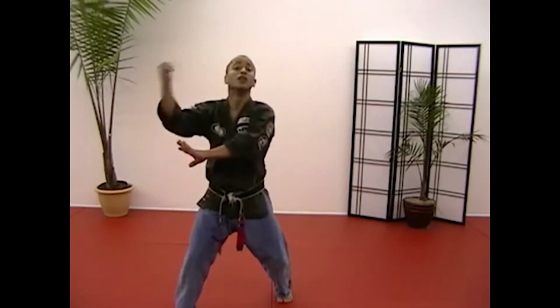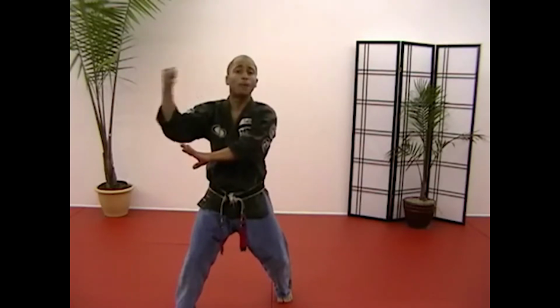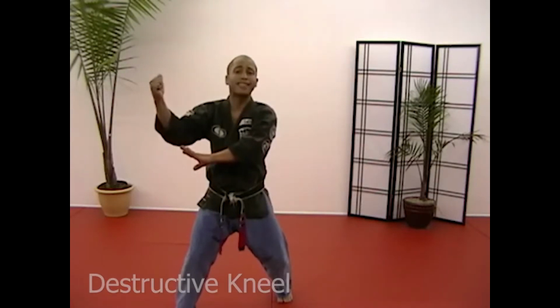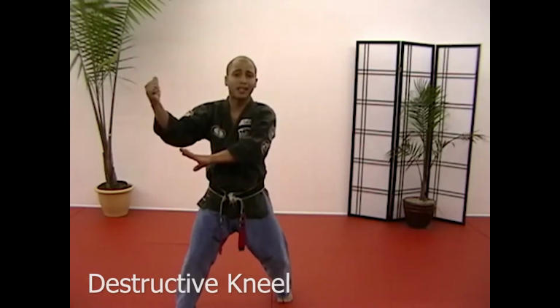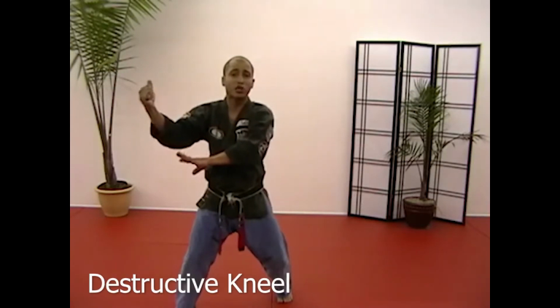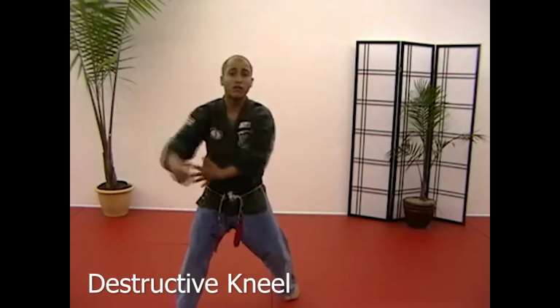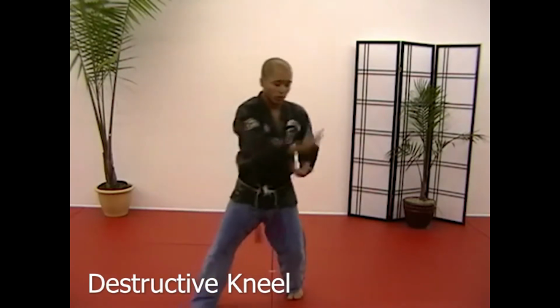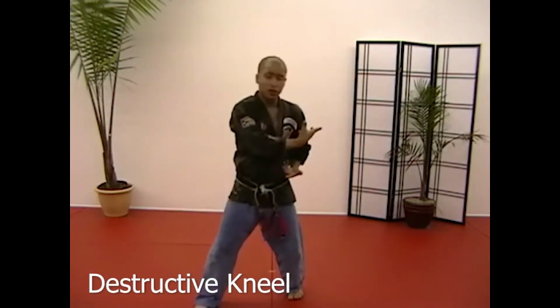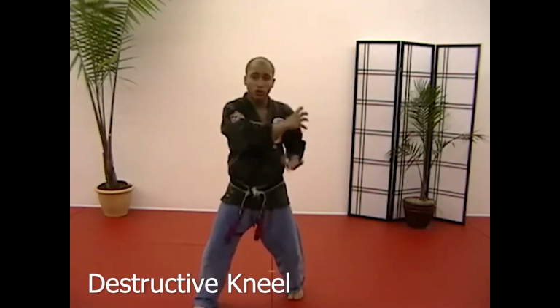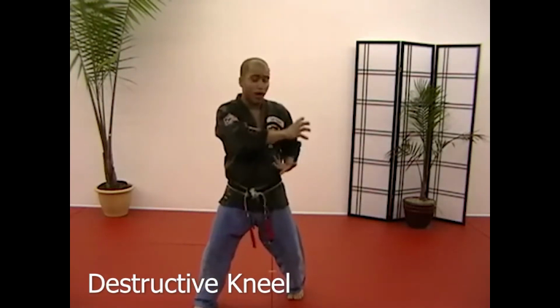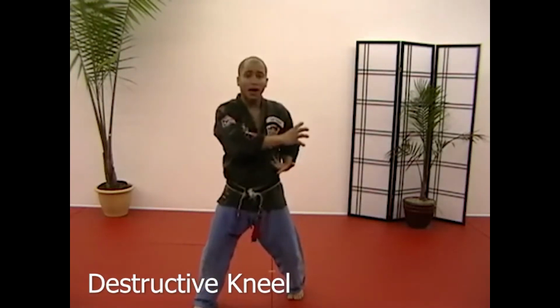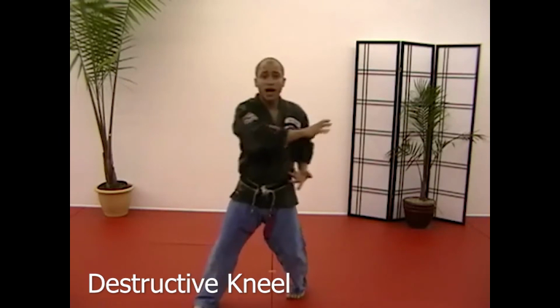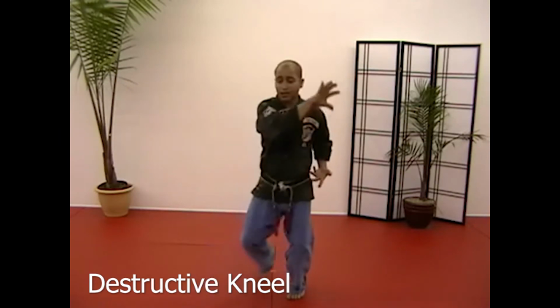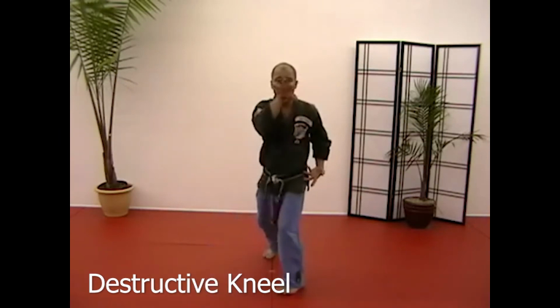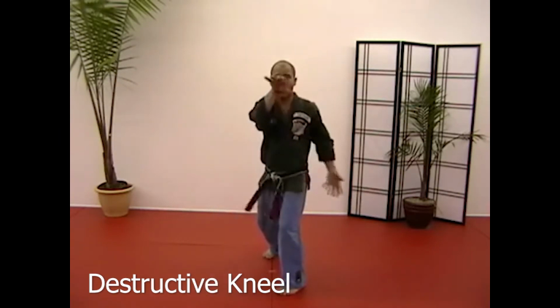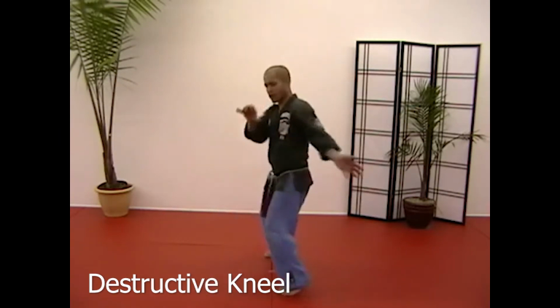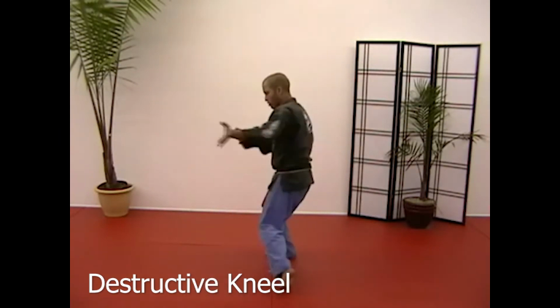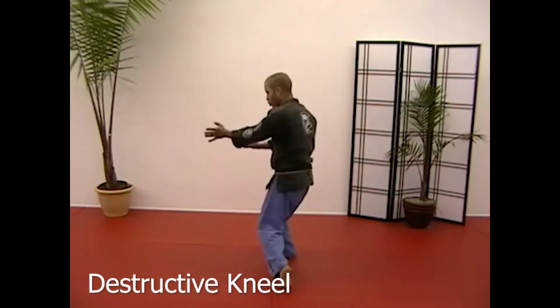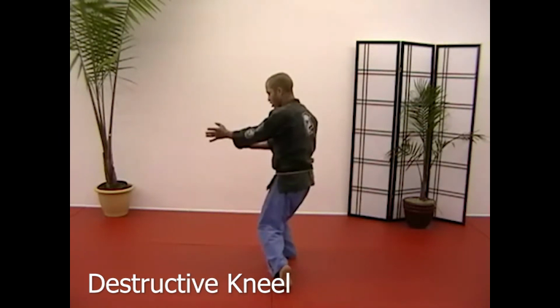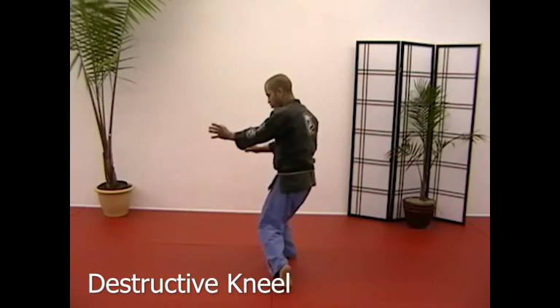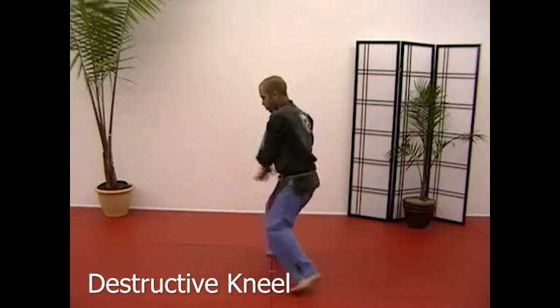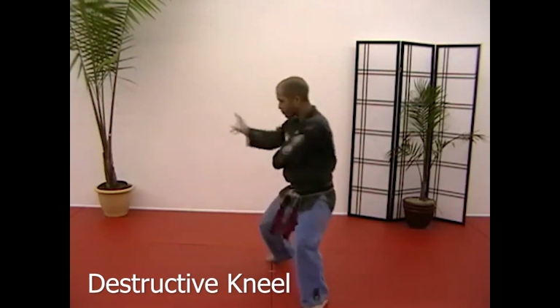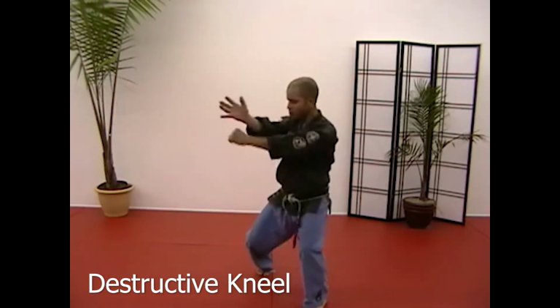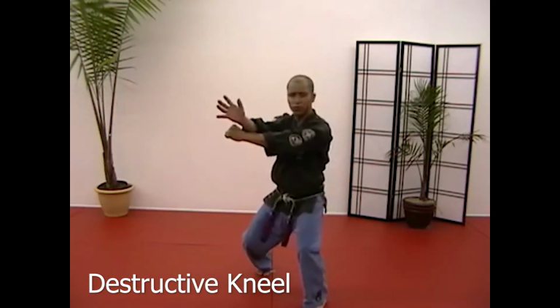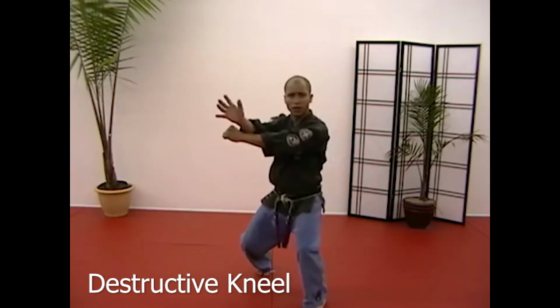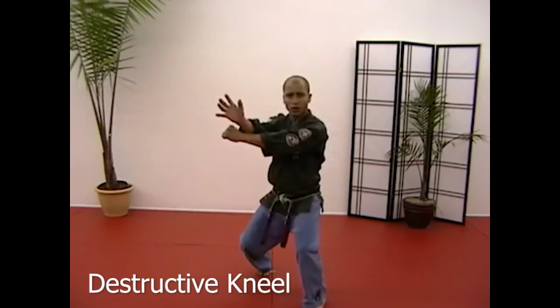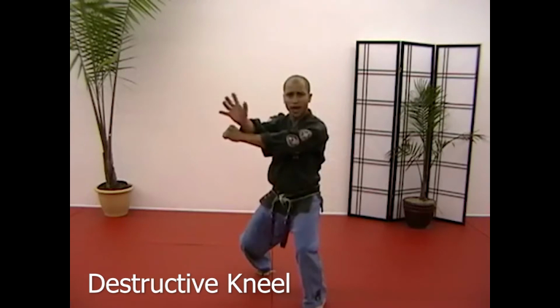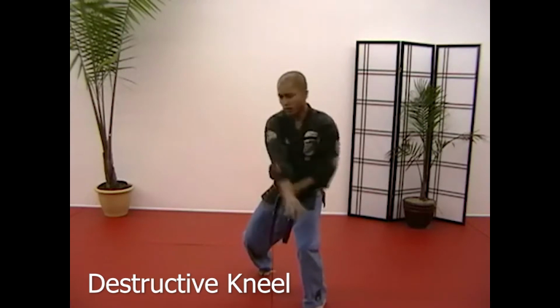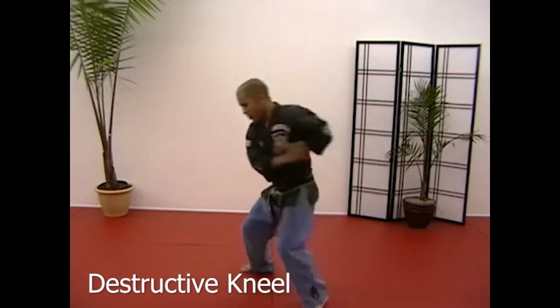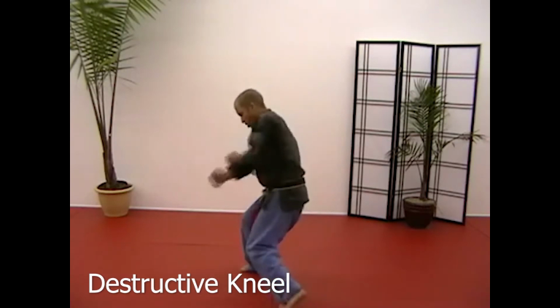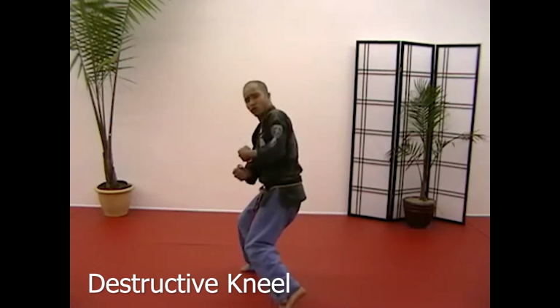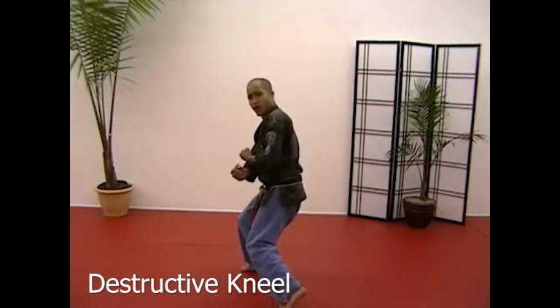Dropping back to six o'clock: destructive kneel, cup and salsa to your left side, step back, grab, and destructive knee, pull. One, close kneel. Two, claw and back knuckle. Three, close kneel and strike.